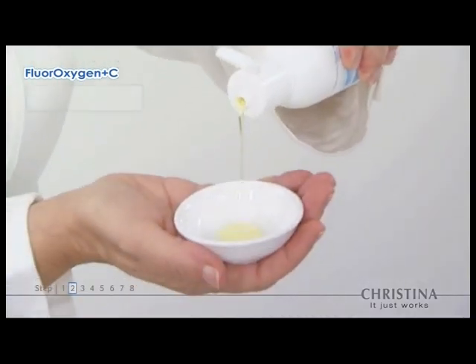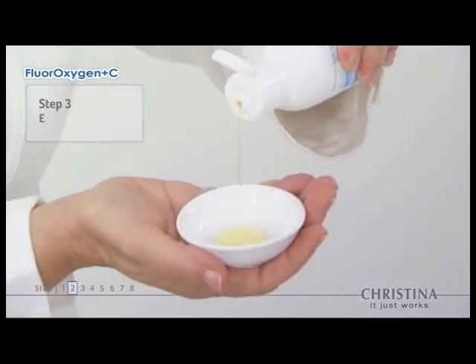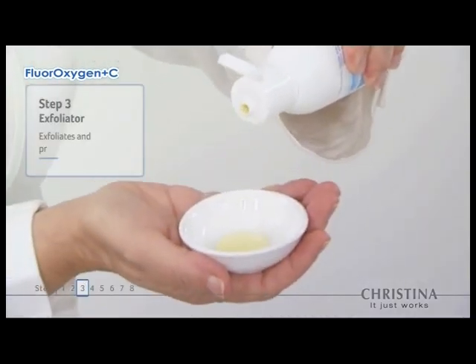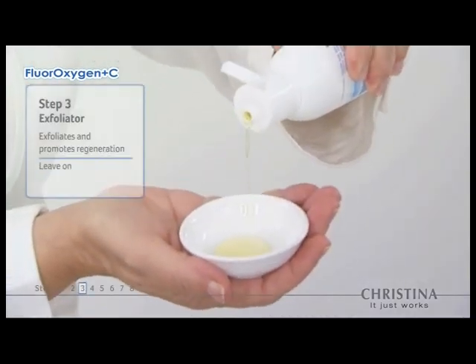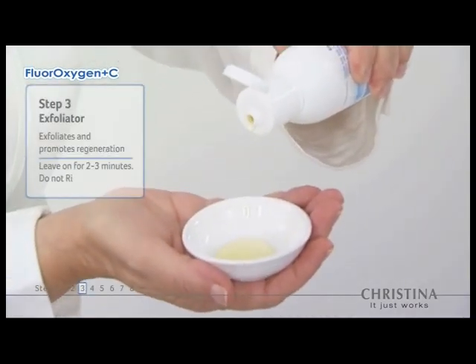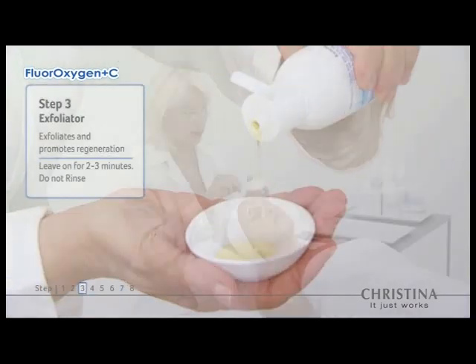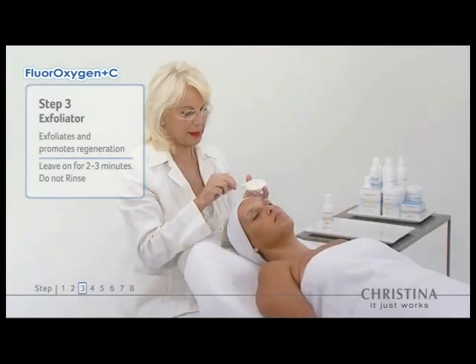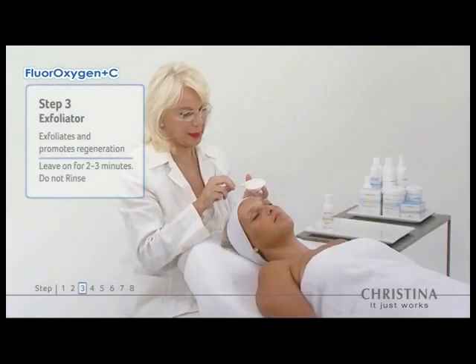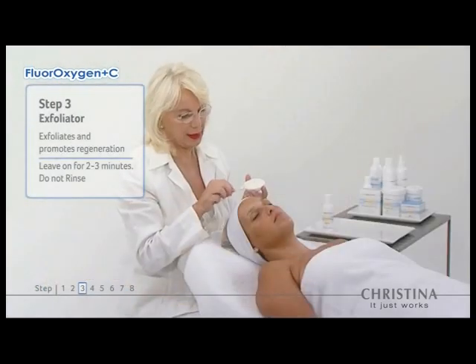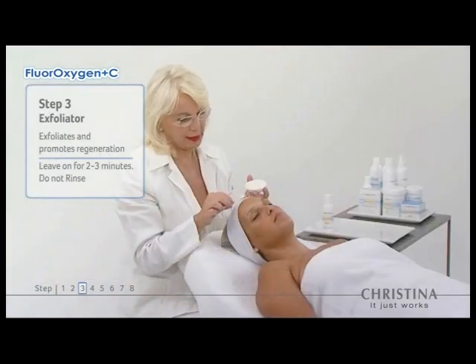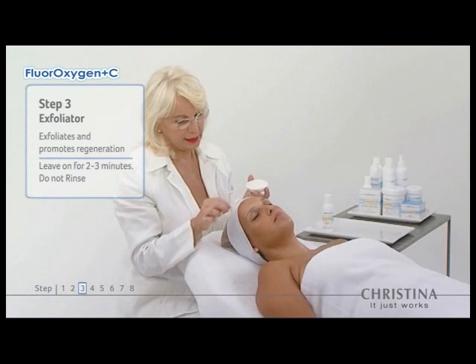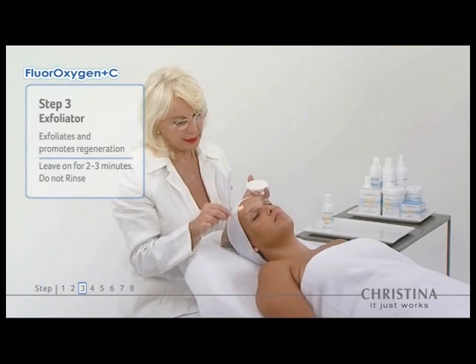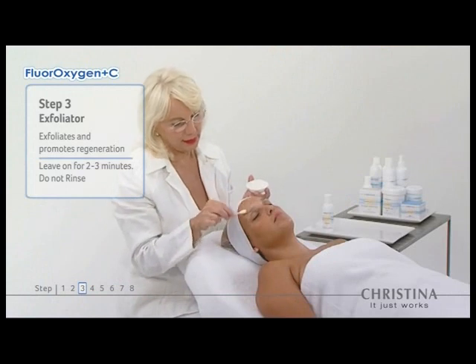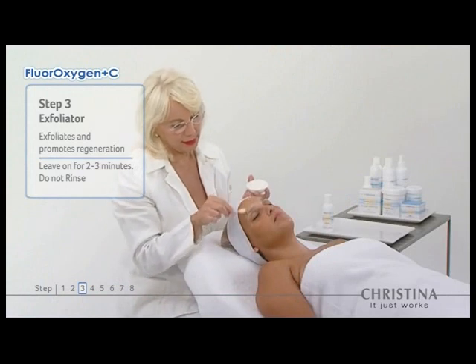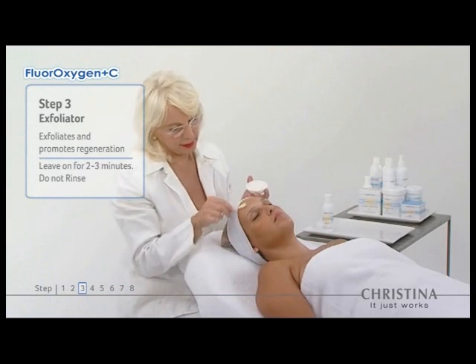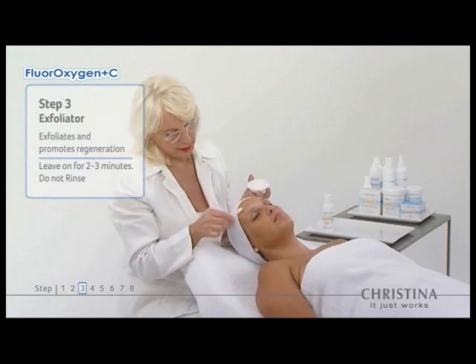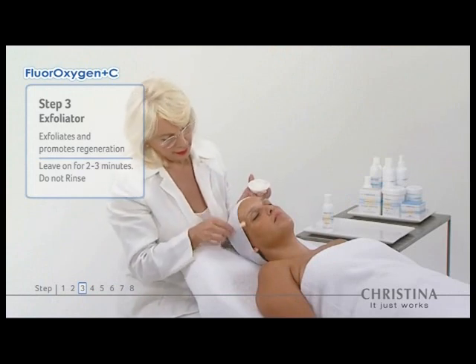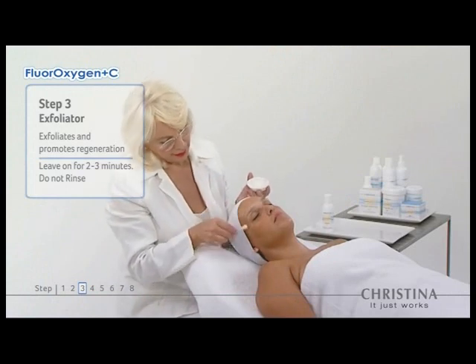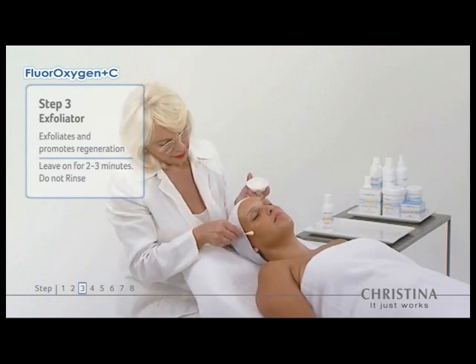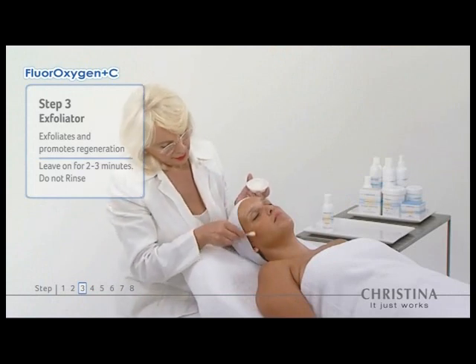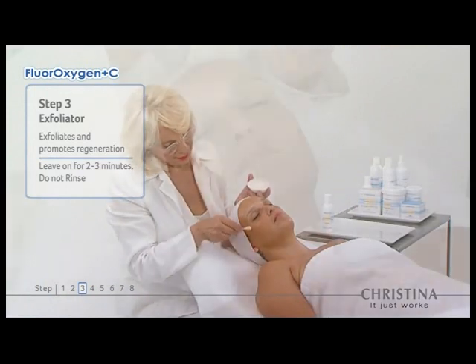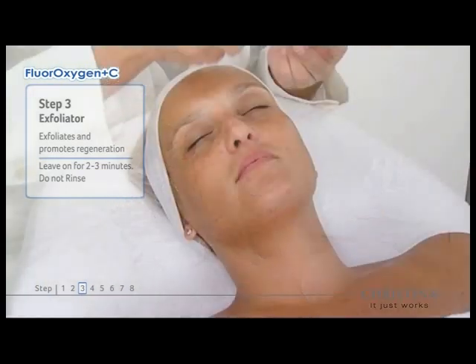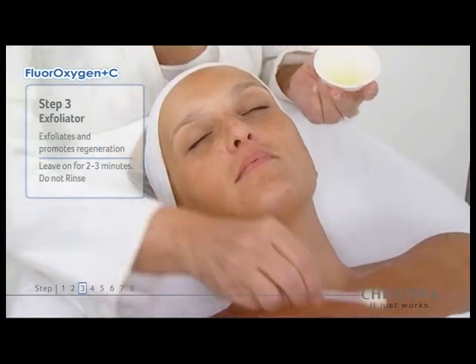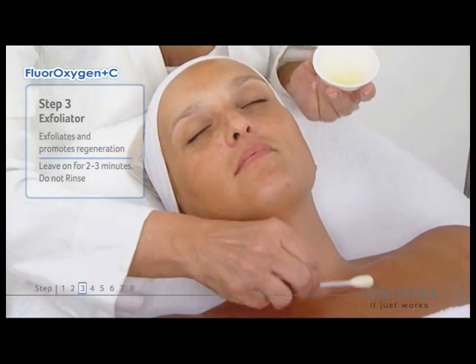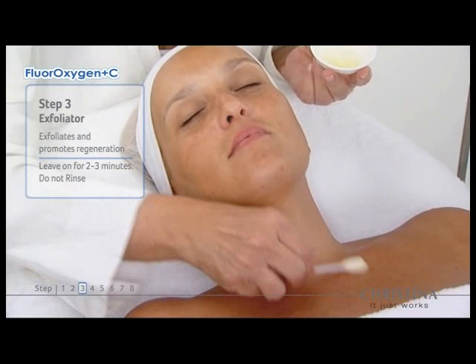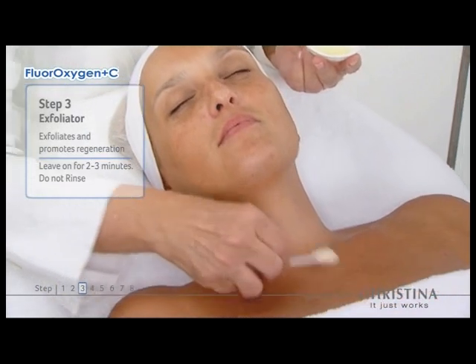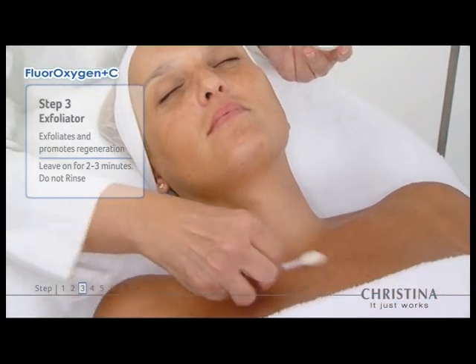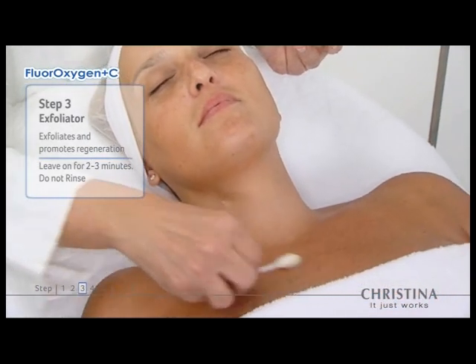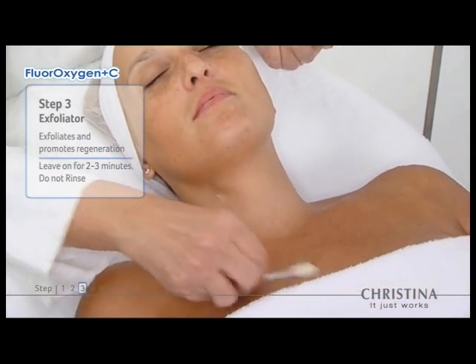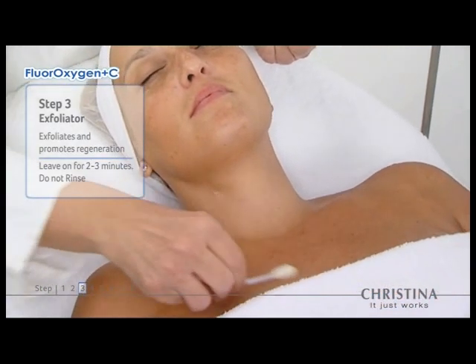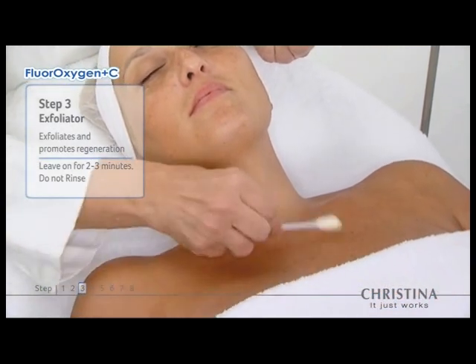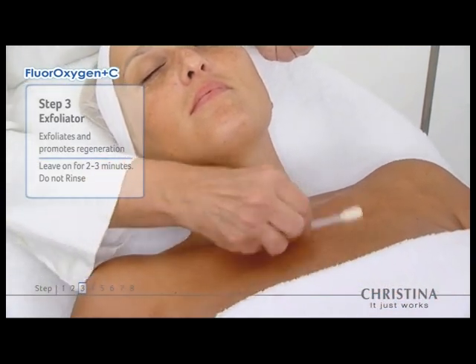An innovative combination of alpha-hydroxy acids and lightening agents exfoliate the skin, promote cellular regeneration, and increase blood circulation.